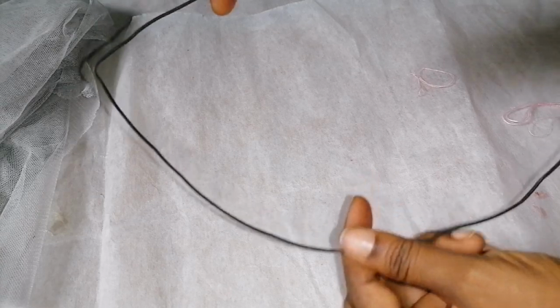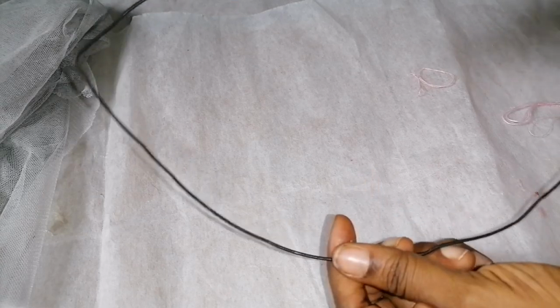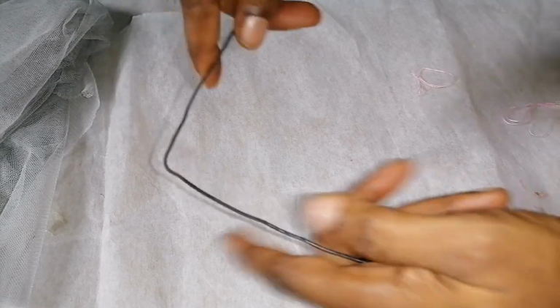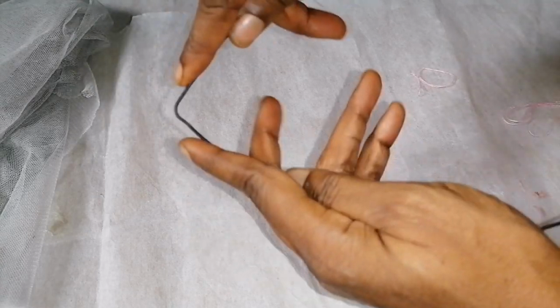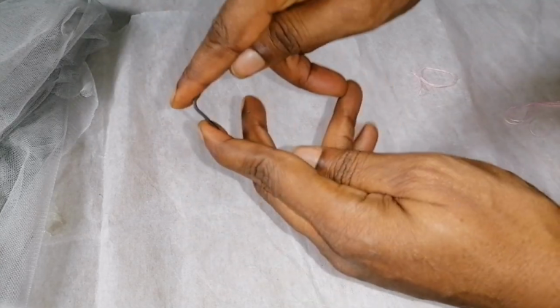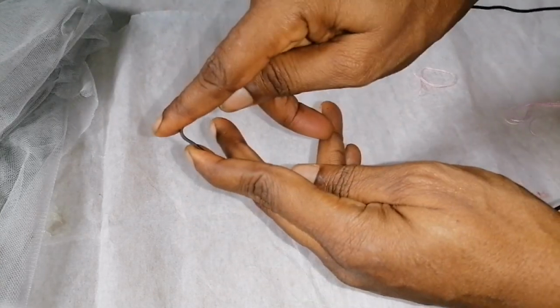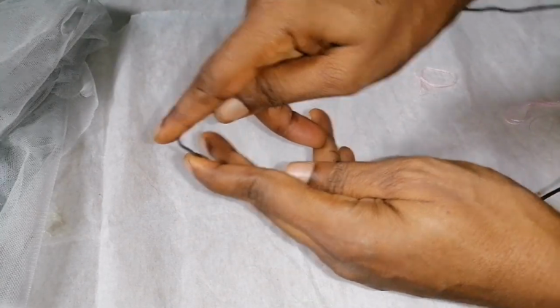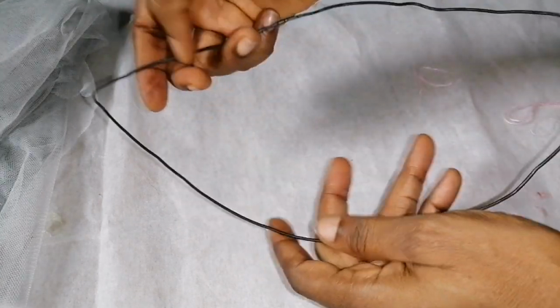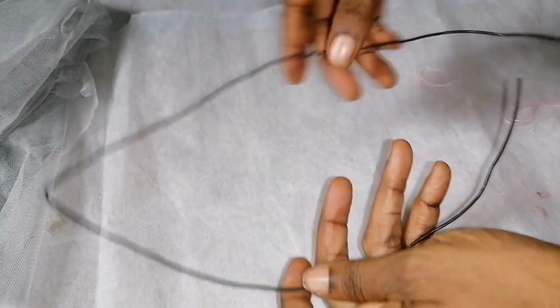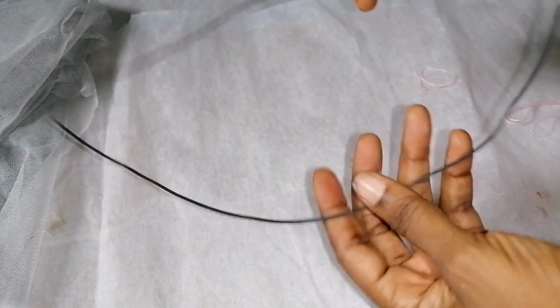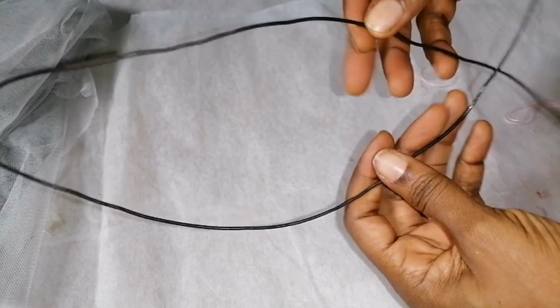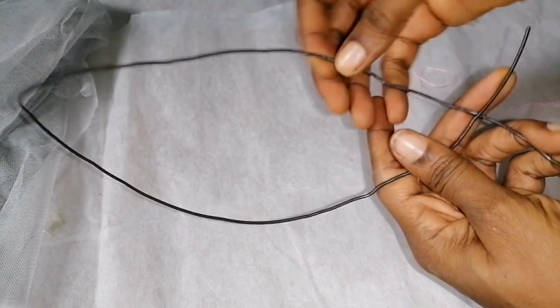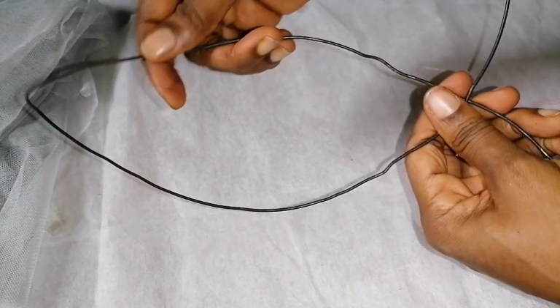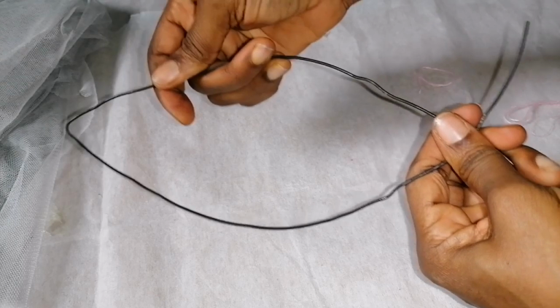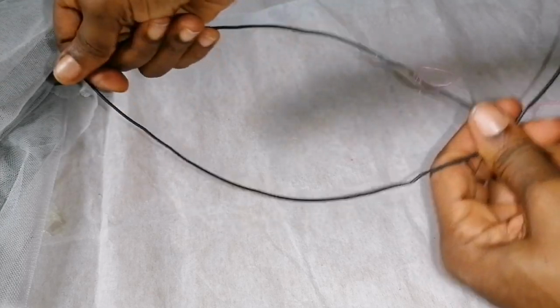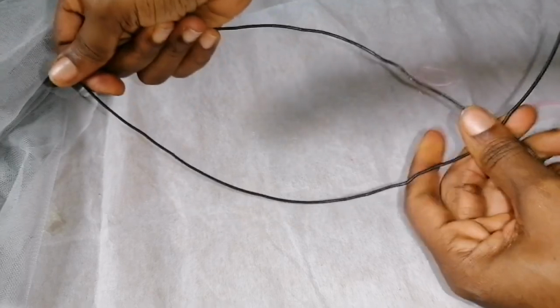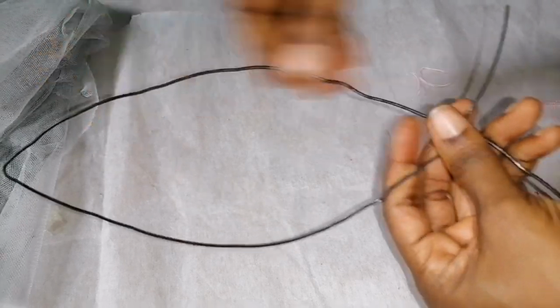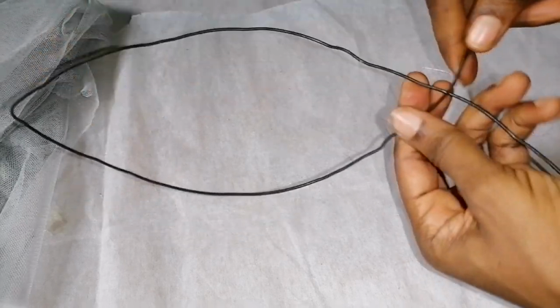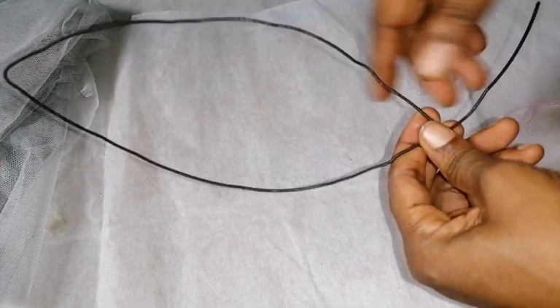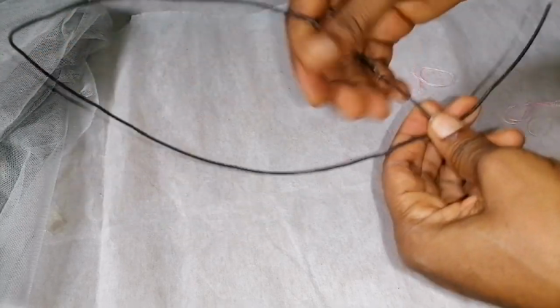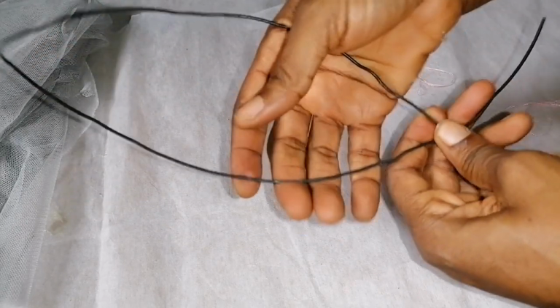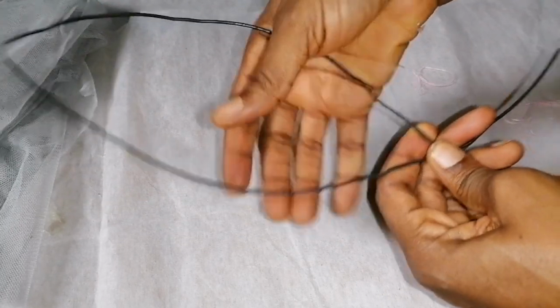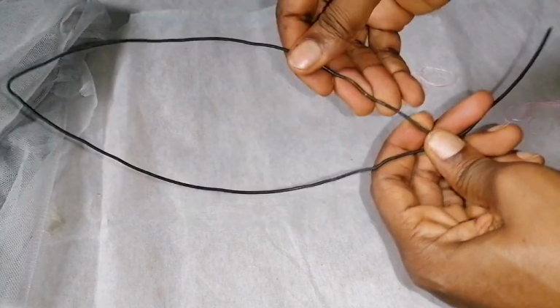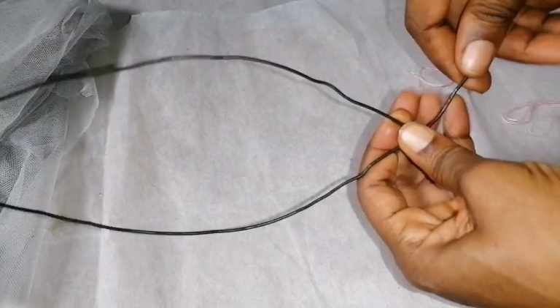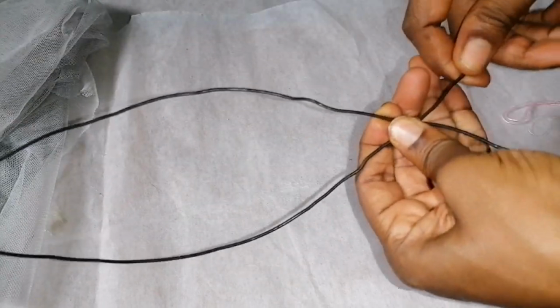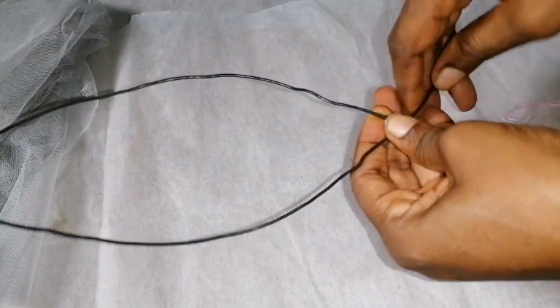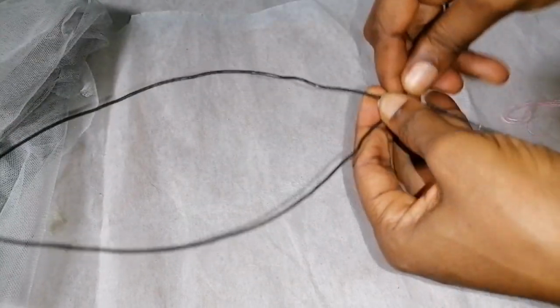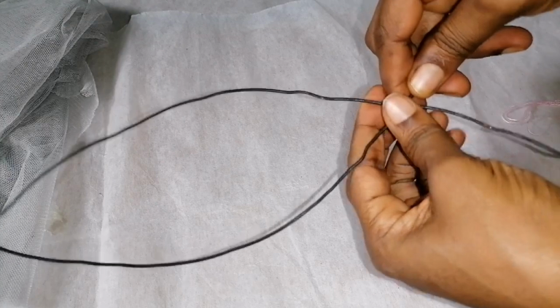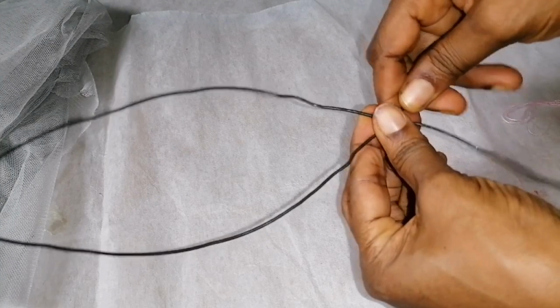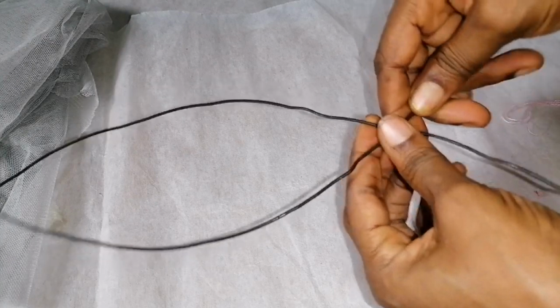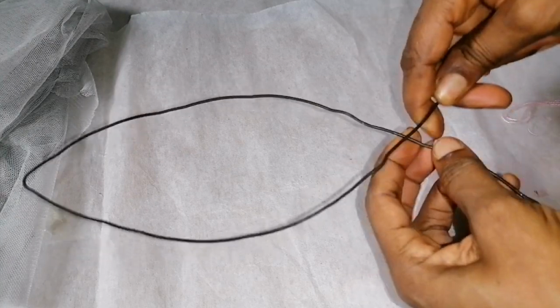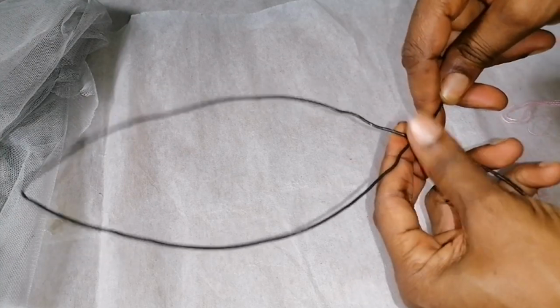I'll bend the wire into a kind of triangle shape, then straighten it to make it look like a leaf design, like so.